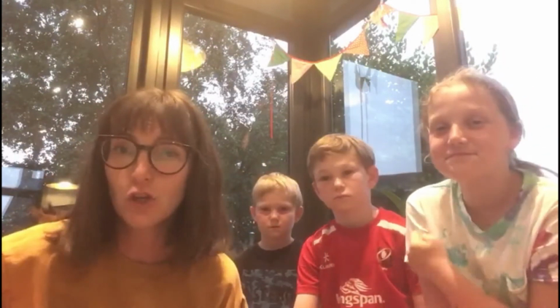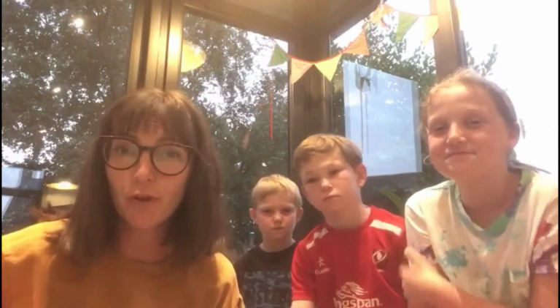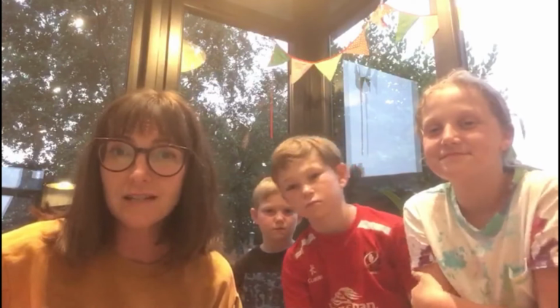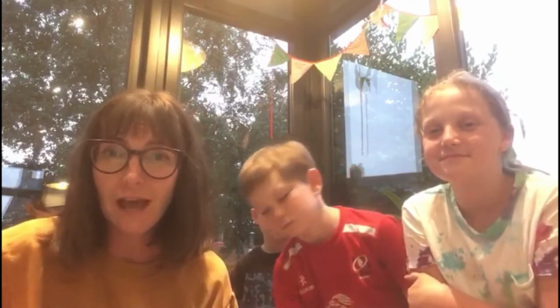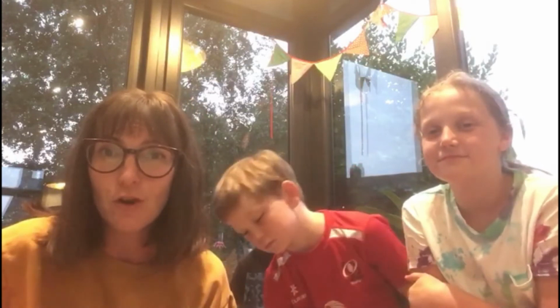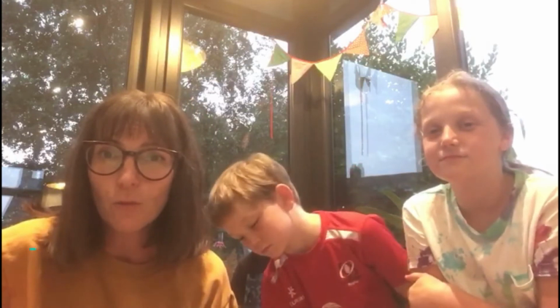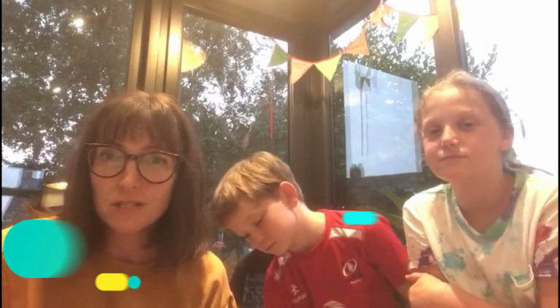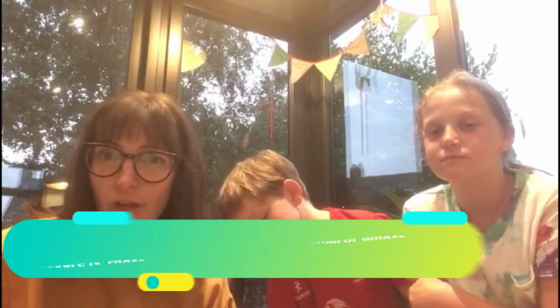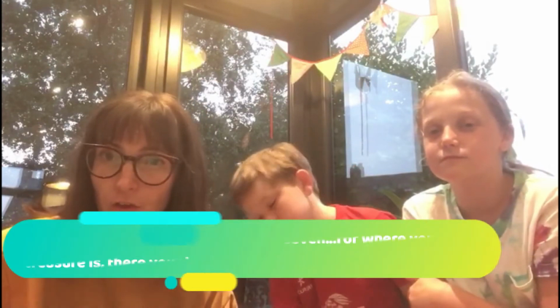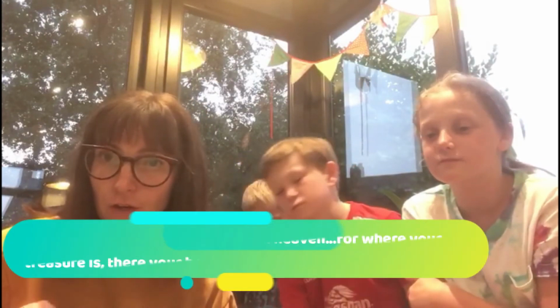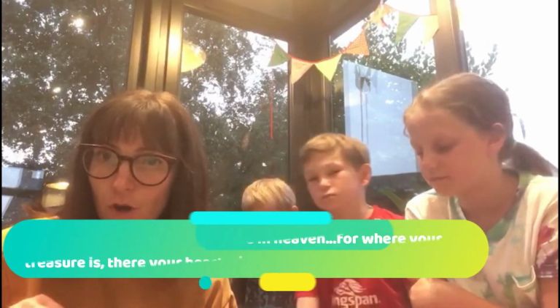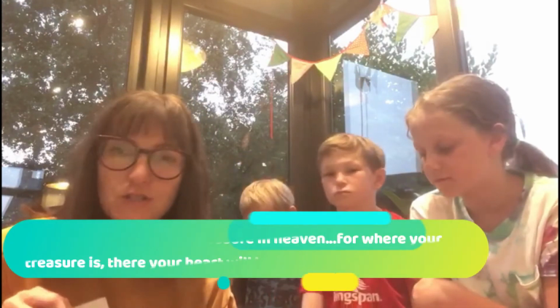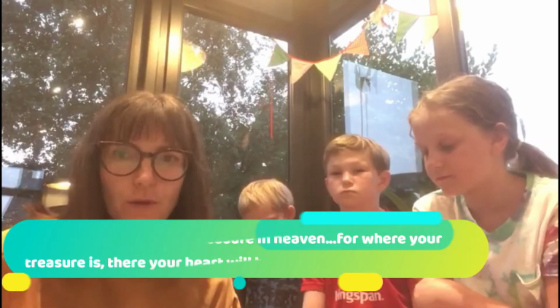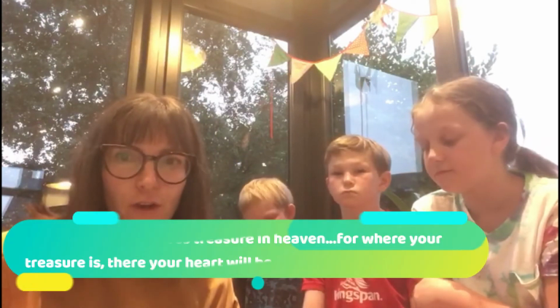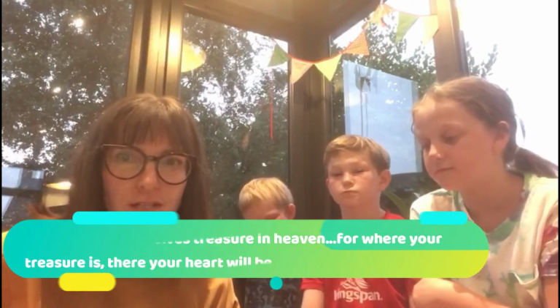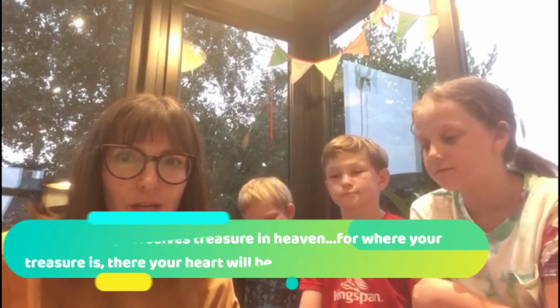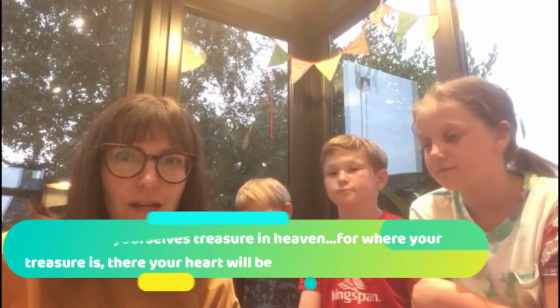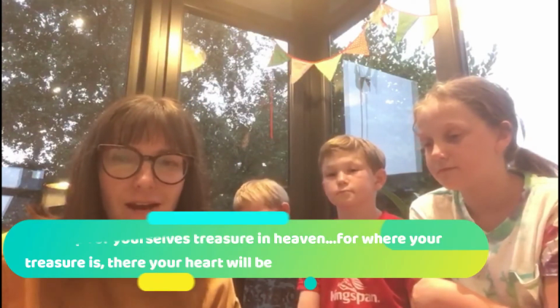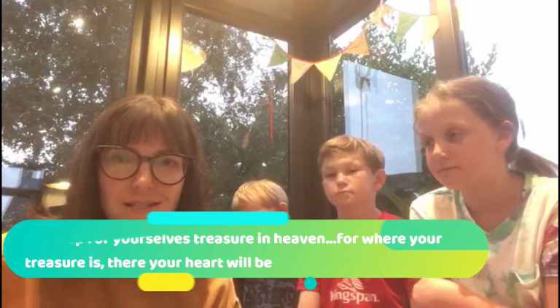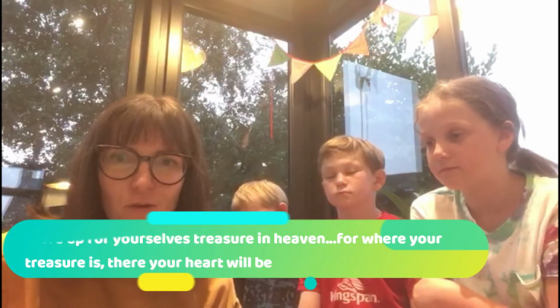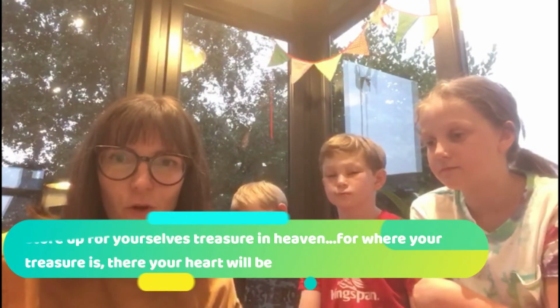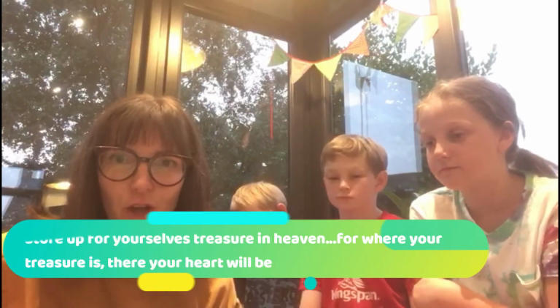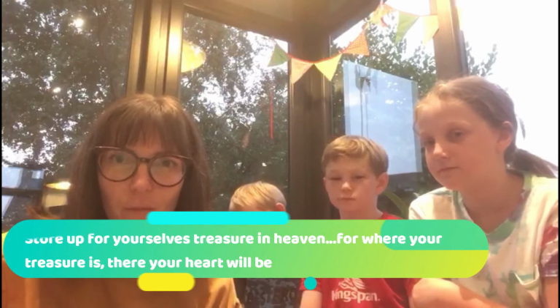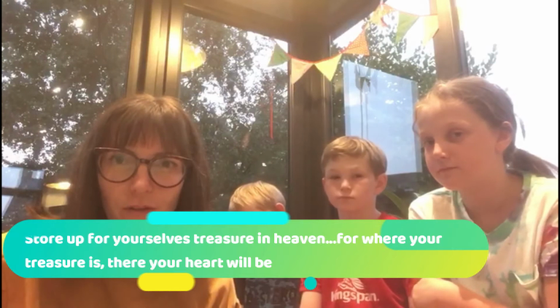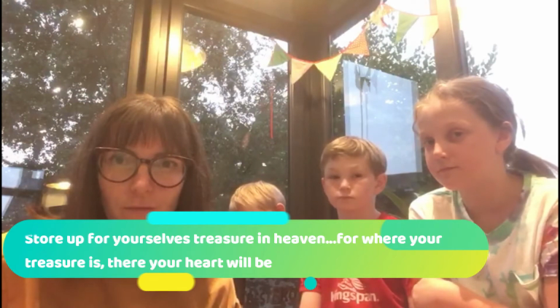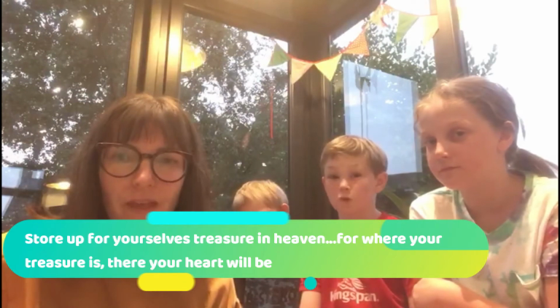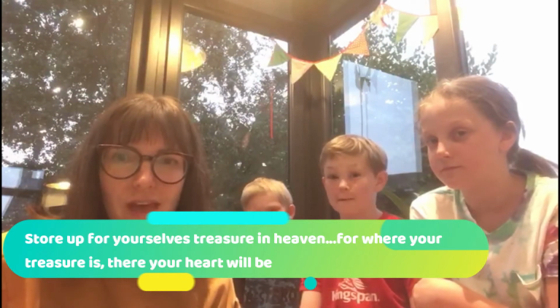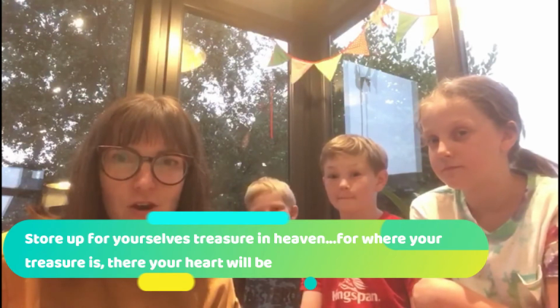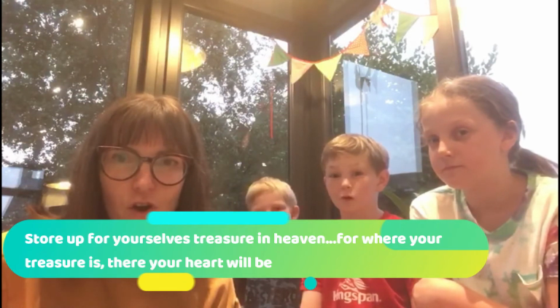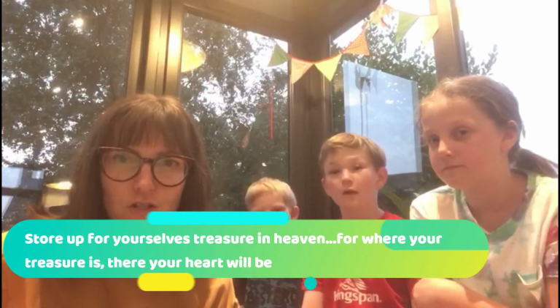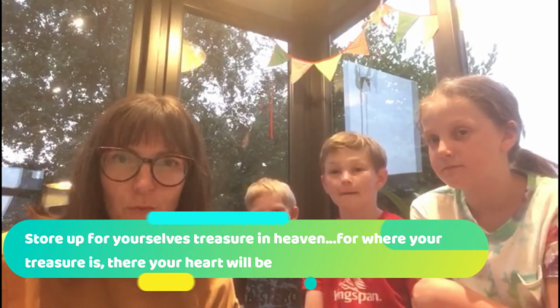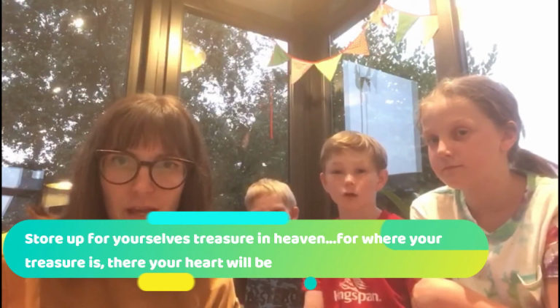So that's your treasure today: There. Your. Heart. Will. Be. Can you put that together with some of the other words that we found this week, and see what you come up with? There. Your. Heart. Will. Be.